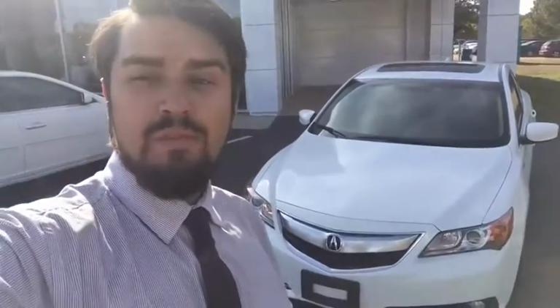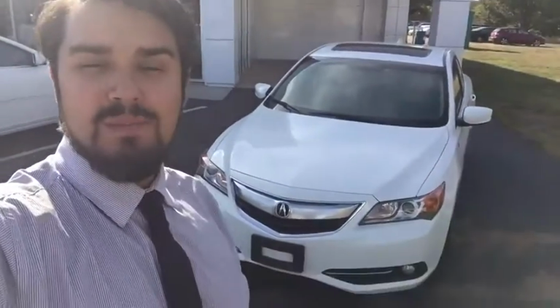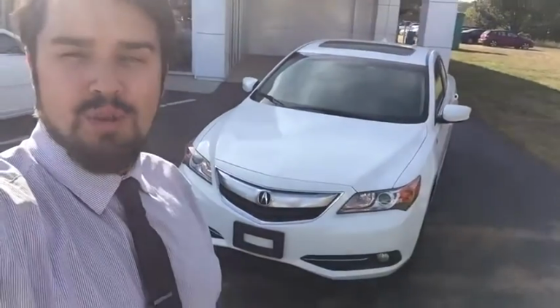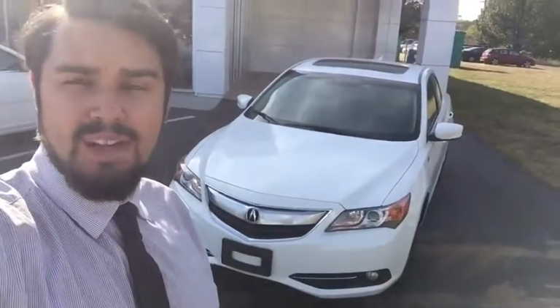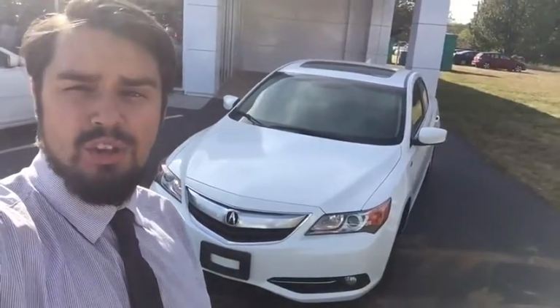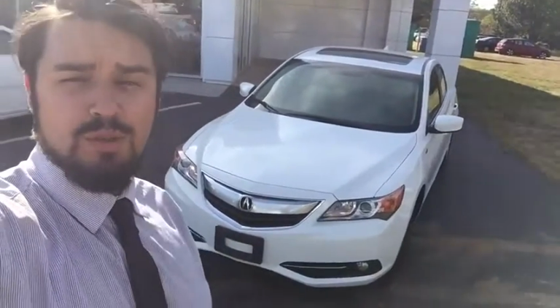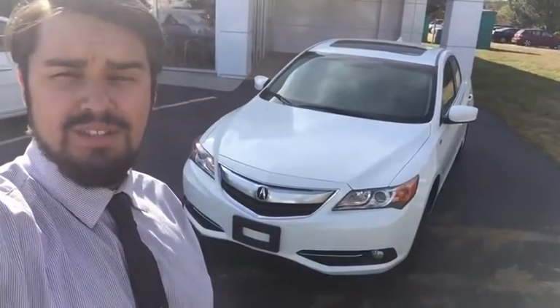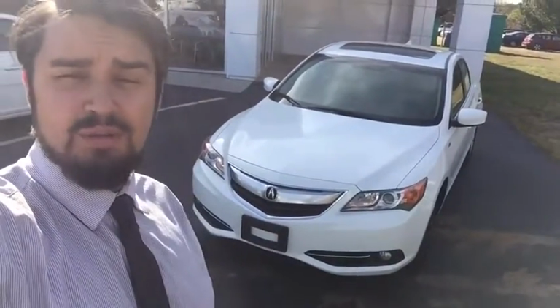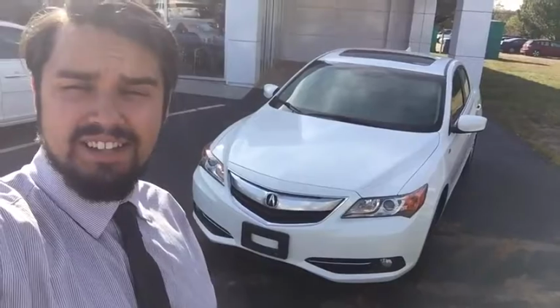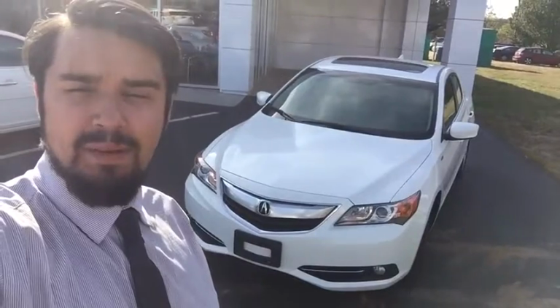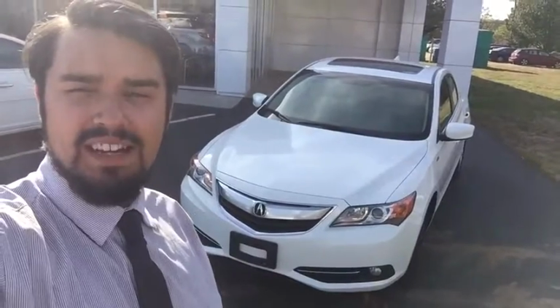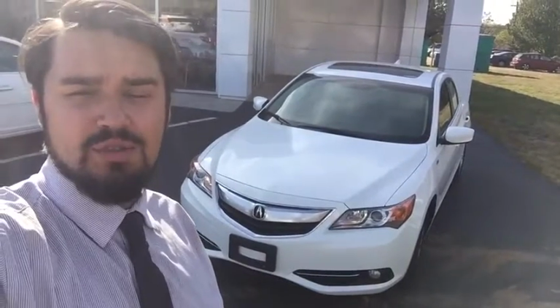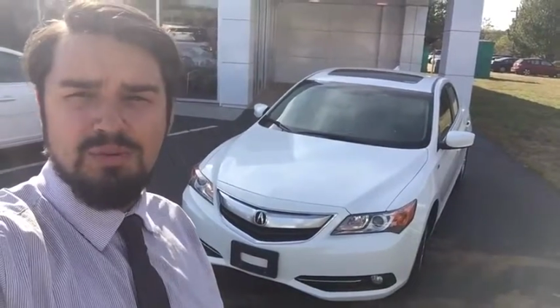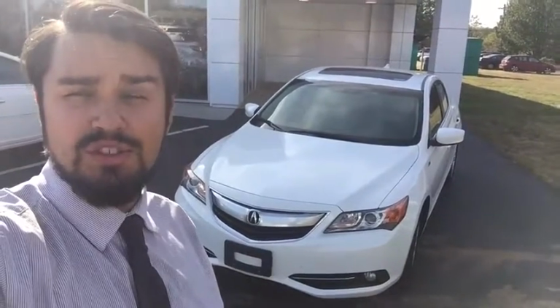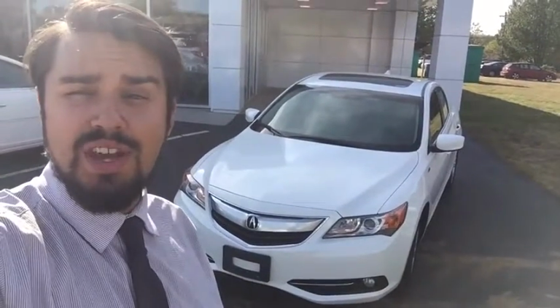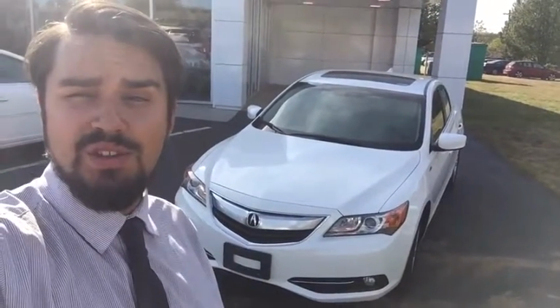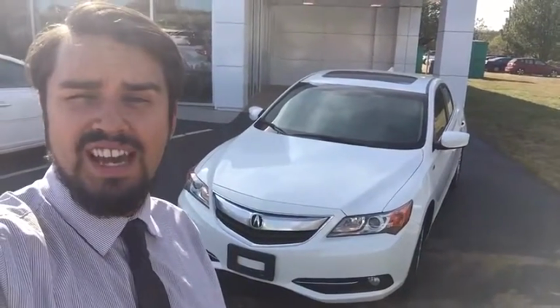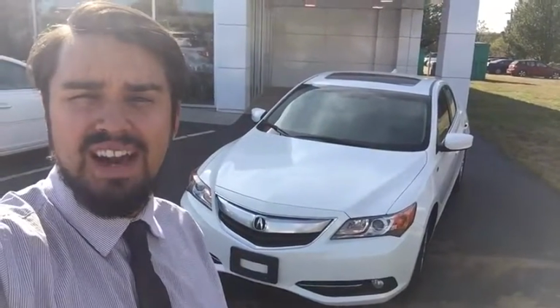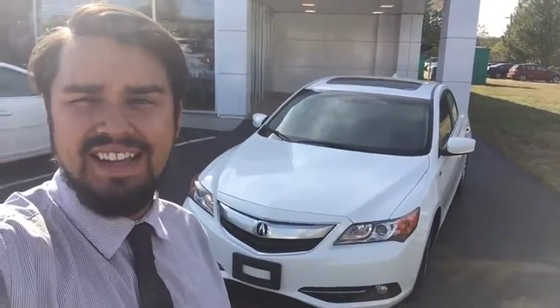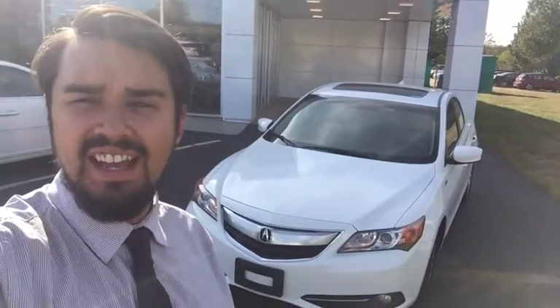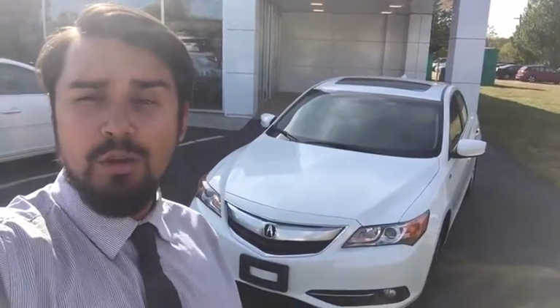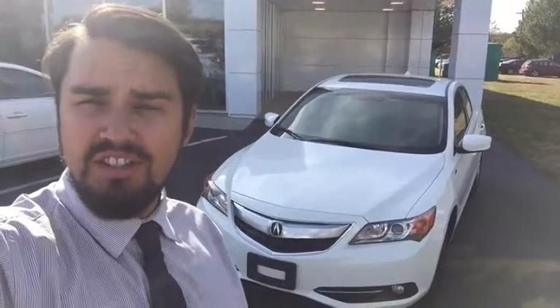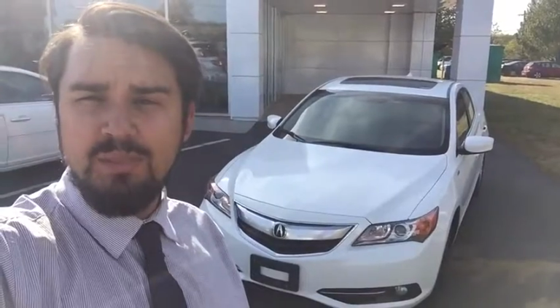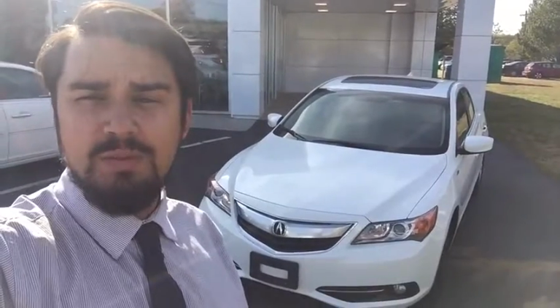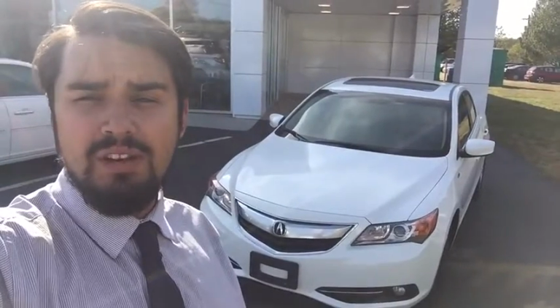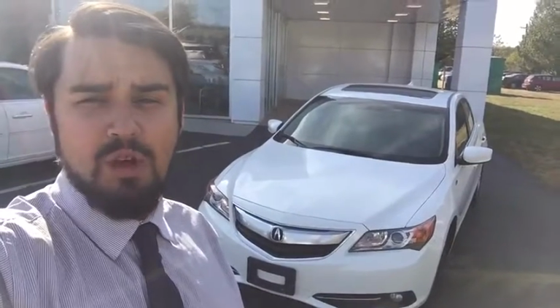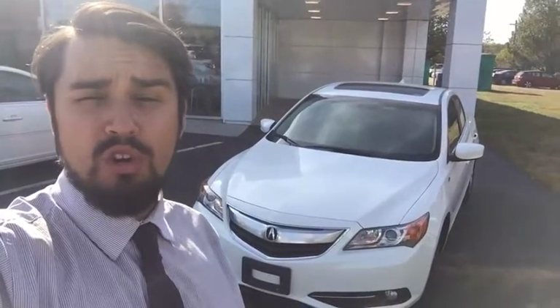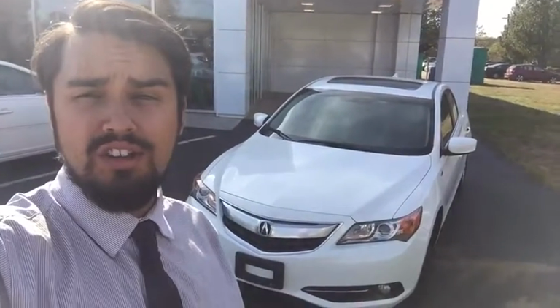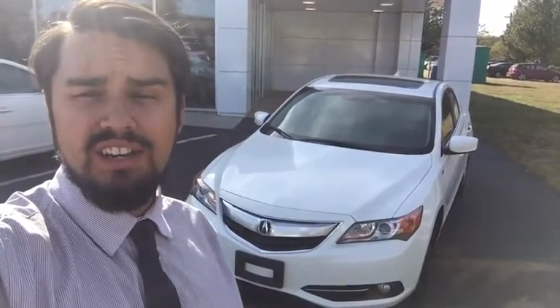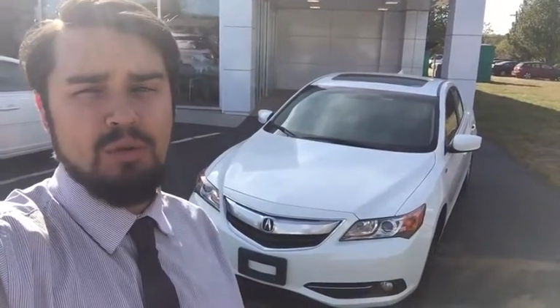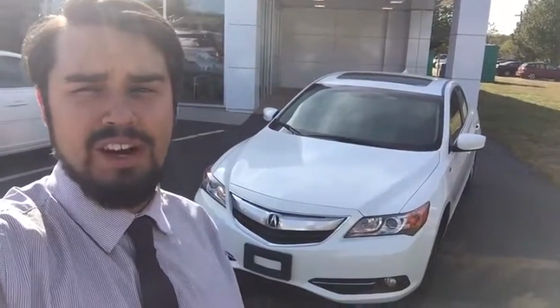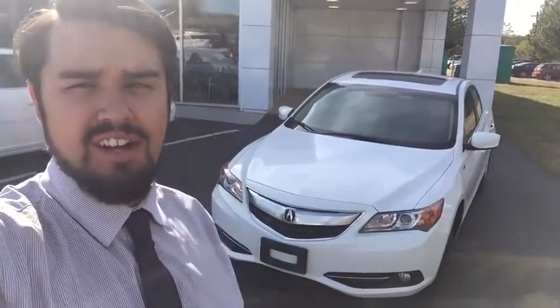Hi folks, my name is Luke Brocious. I'm down here at Wallingford Buick GMC. I really want to take this time to thank you so much for your interest in our 2013 Acura ILX. A quick note on this dealership: we've actually been open and family-owned for over 103 years, something that we're all very proud of down here.